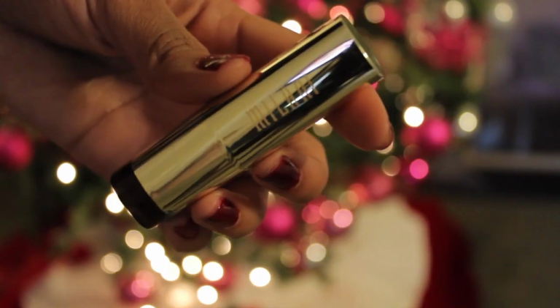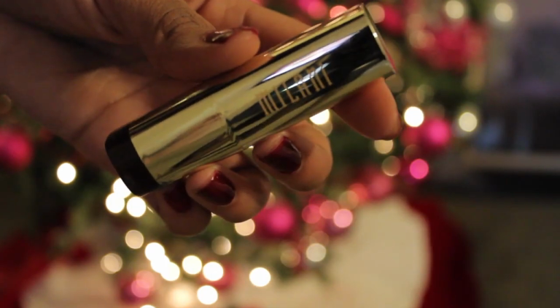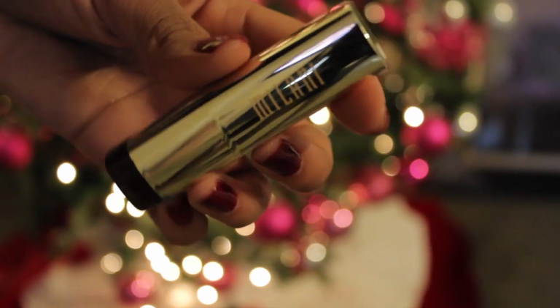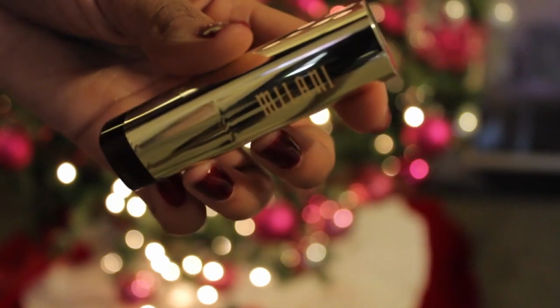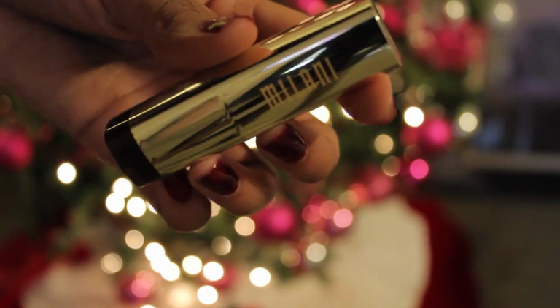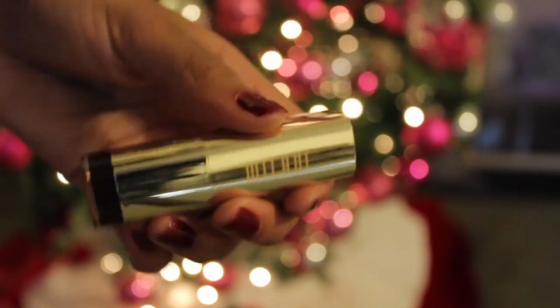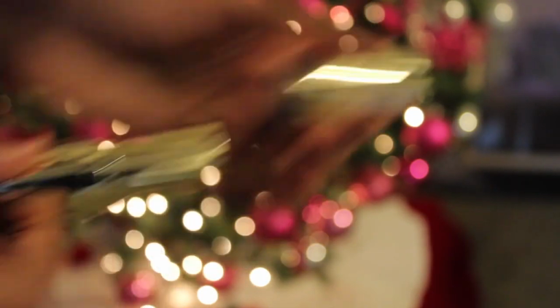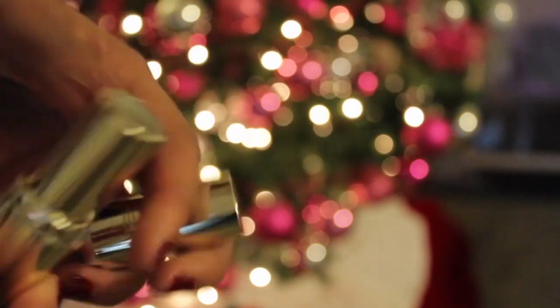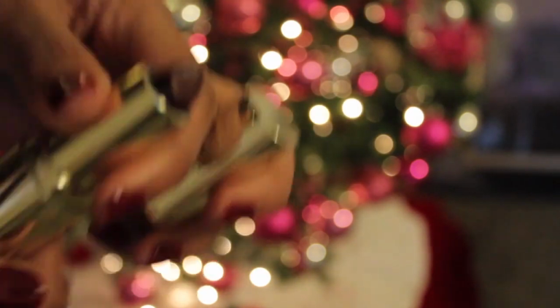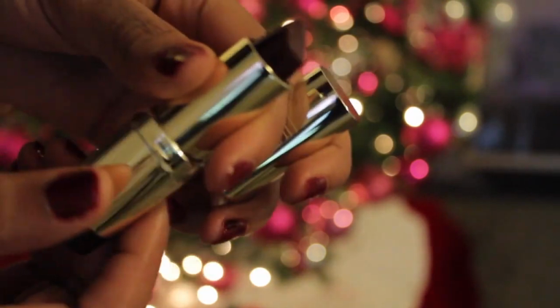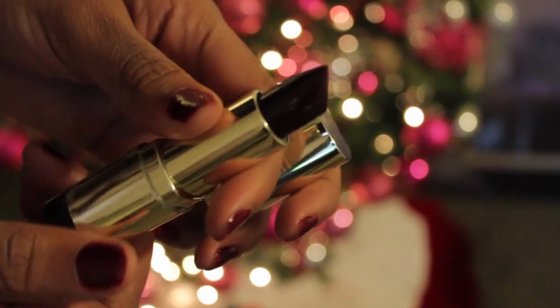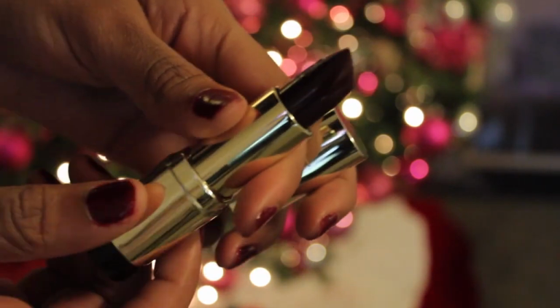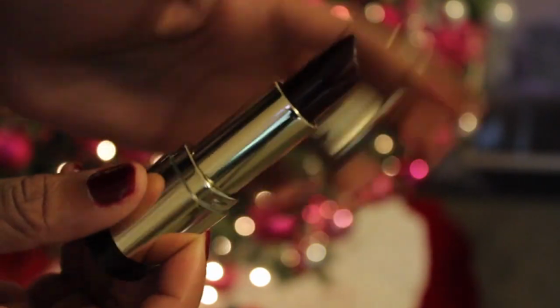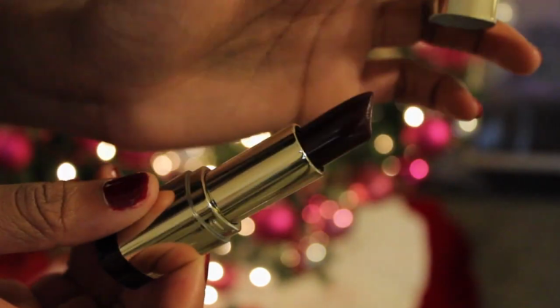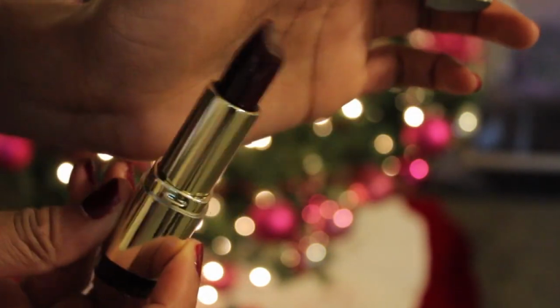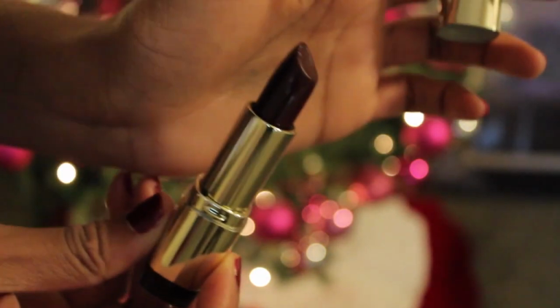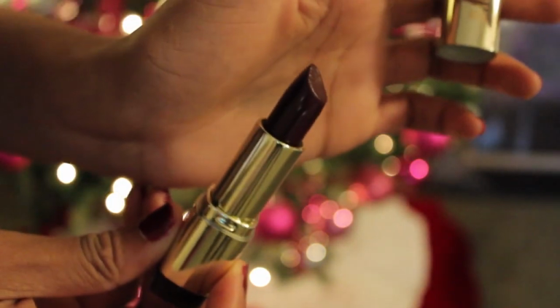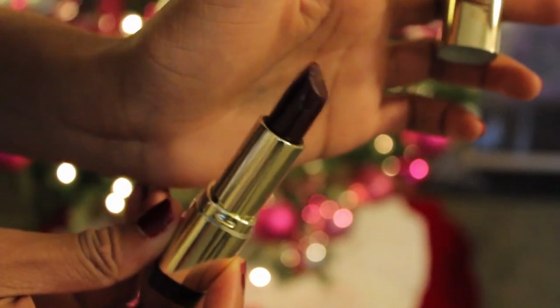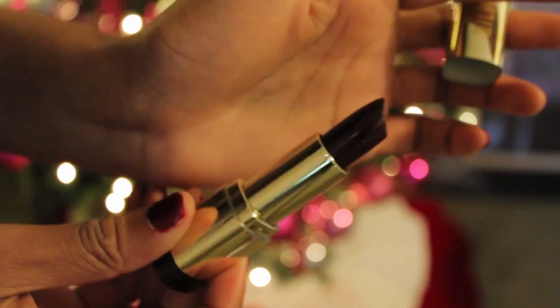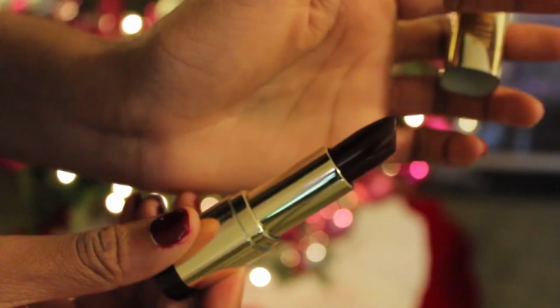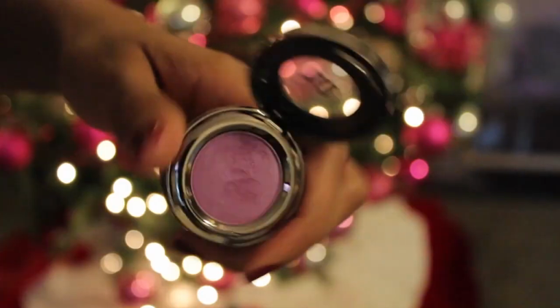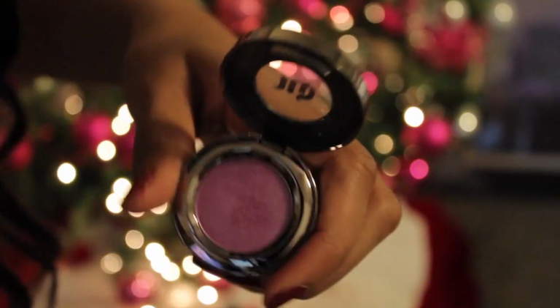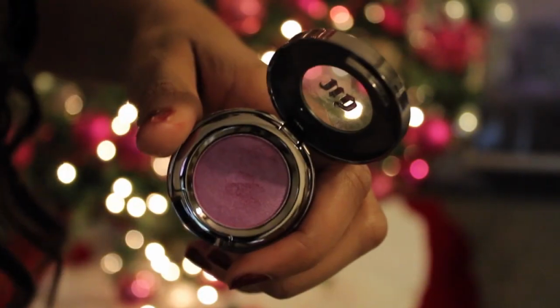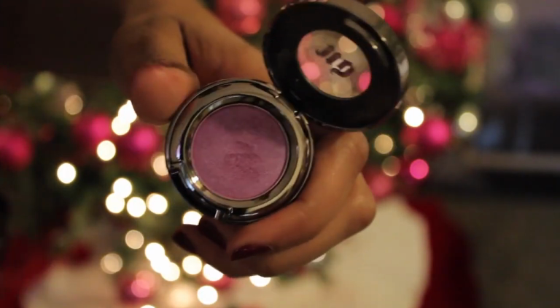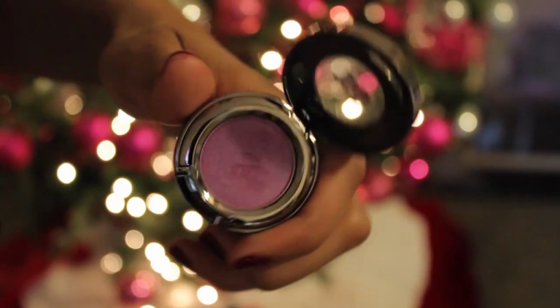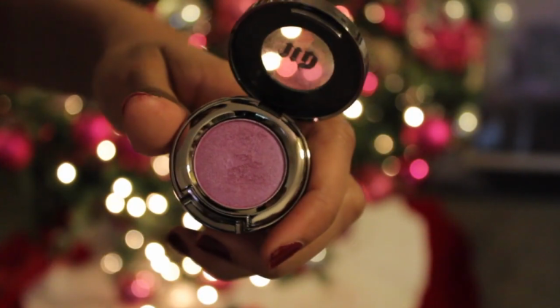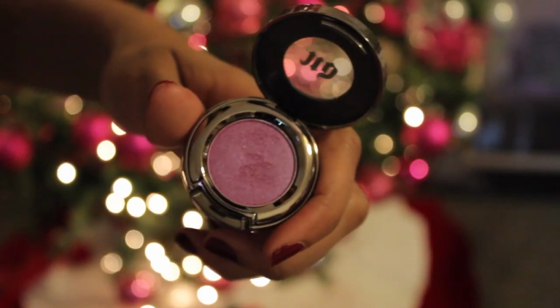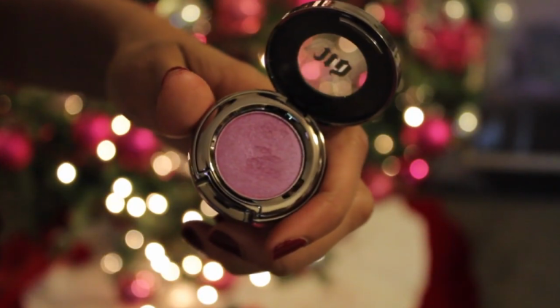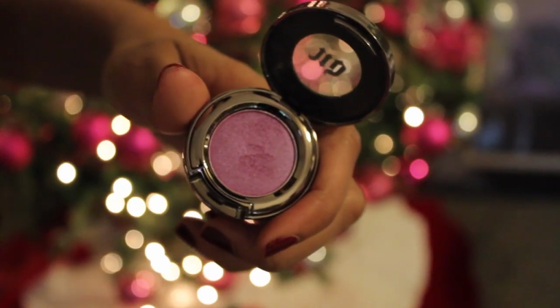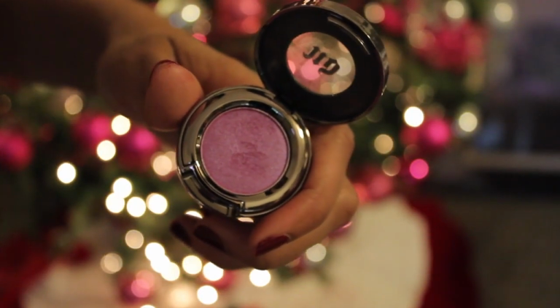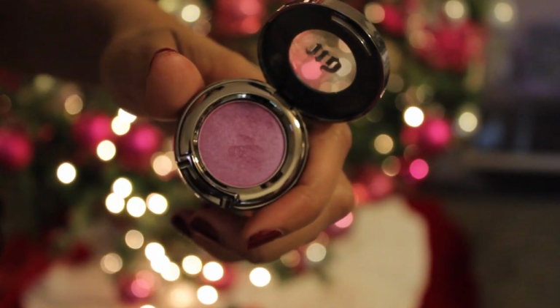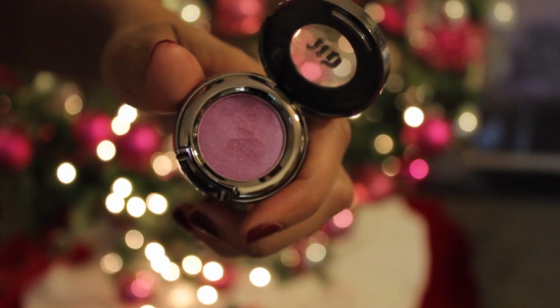I have my Milani Black Cherry lipstick — it's an awesome maroon color and it smells like Jolly Ranchers, it smells so good. And last but not least, my Urban Decay Fishnet eyeshadow is amazing.